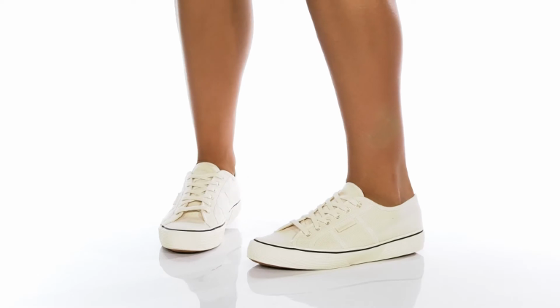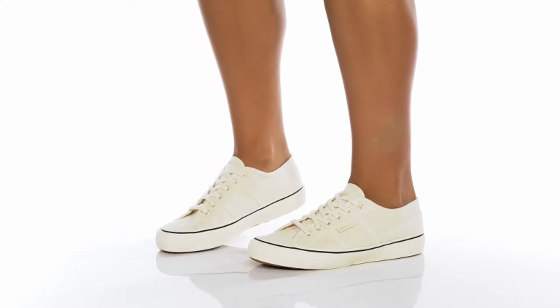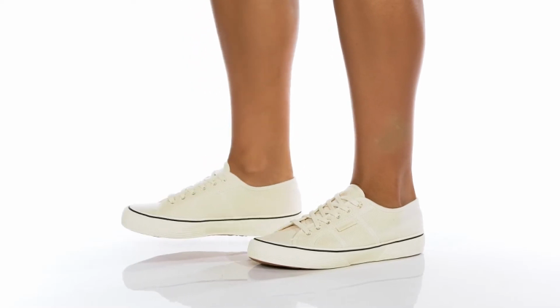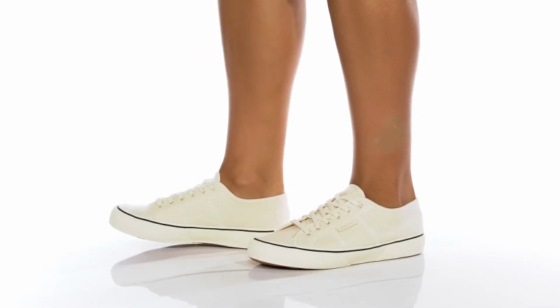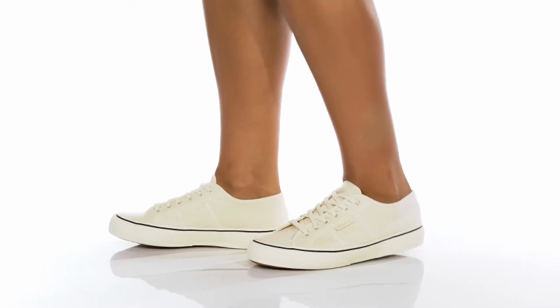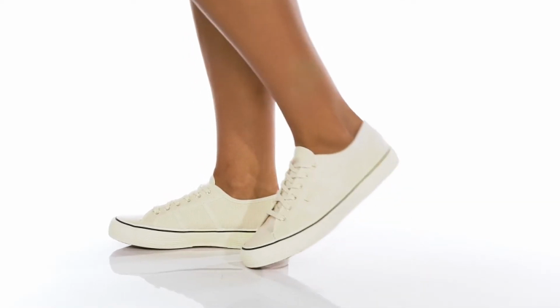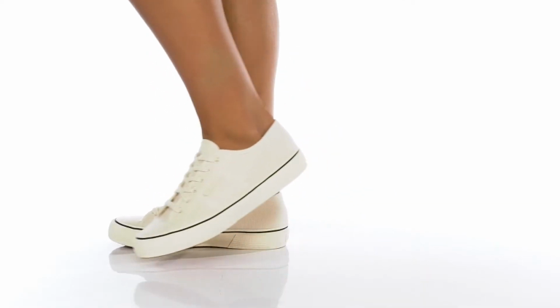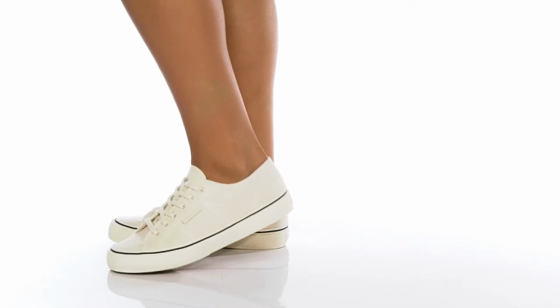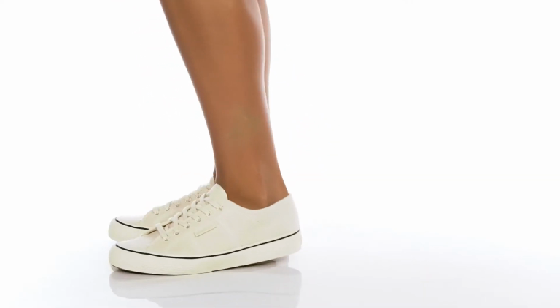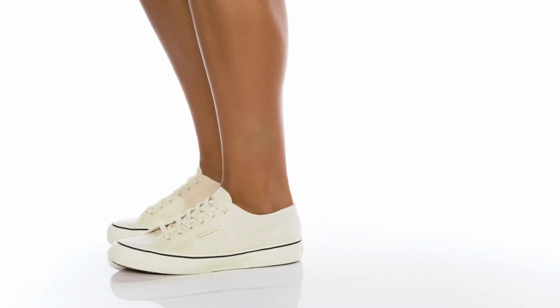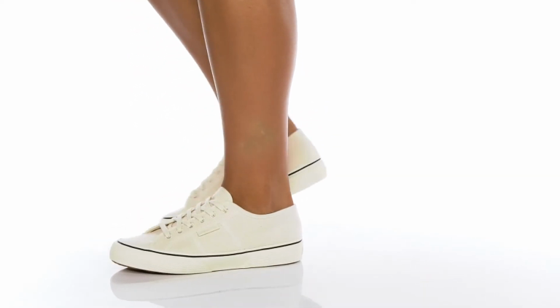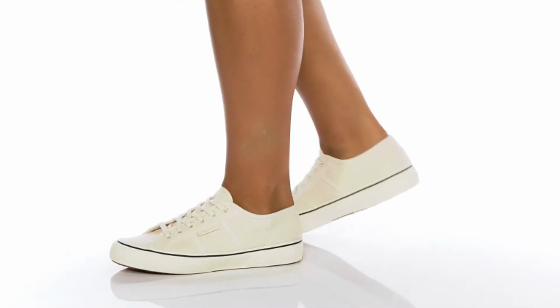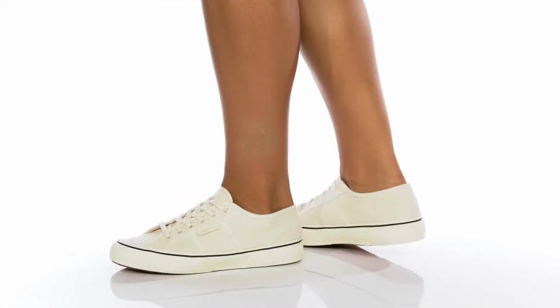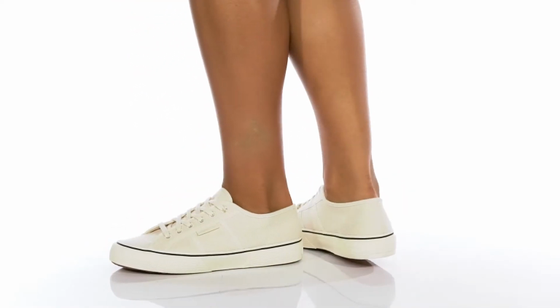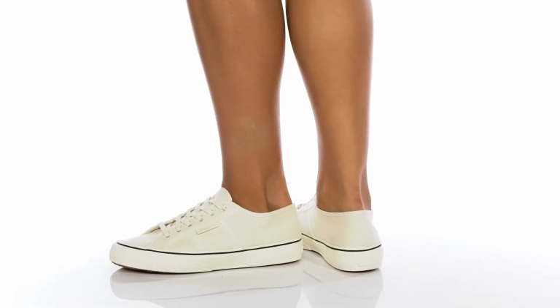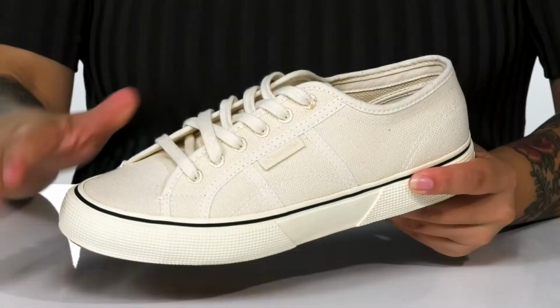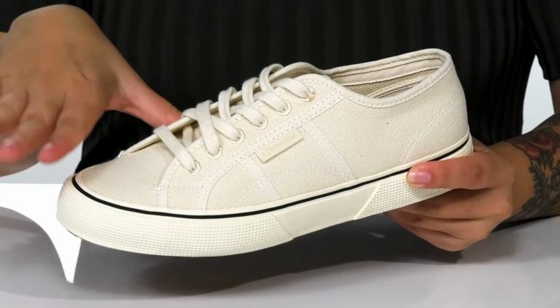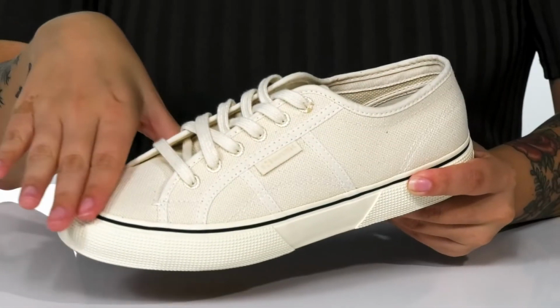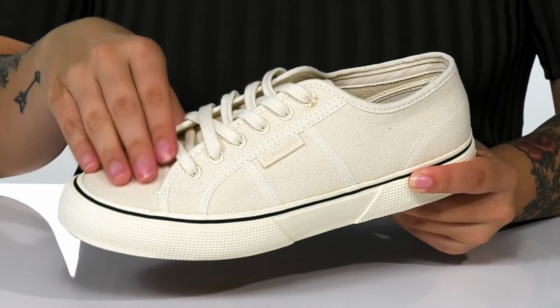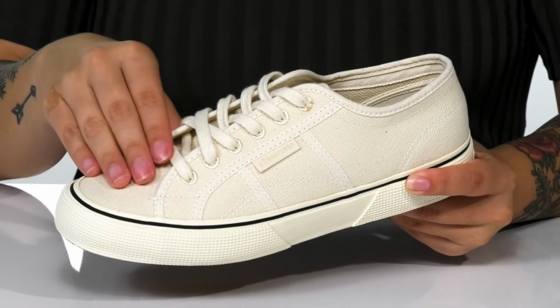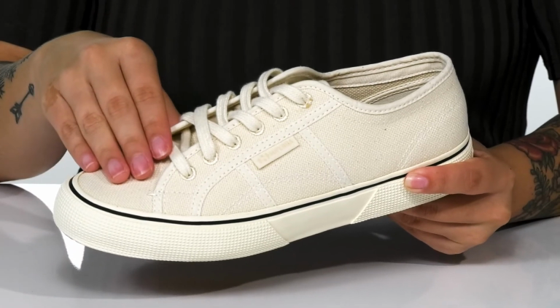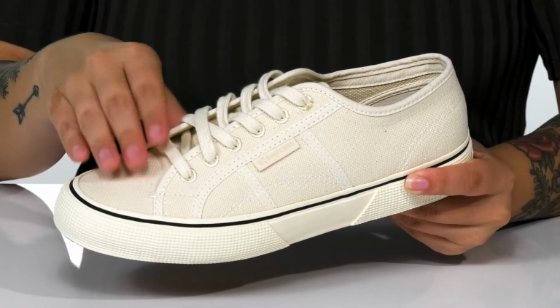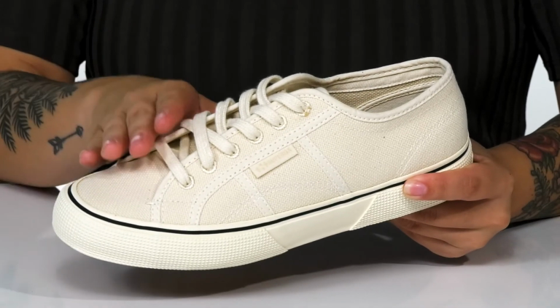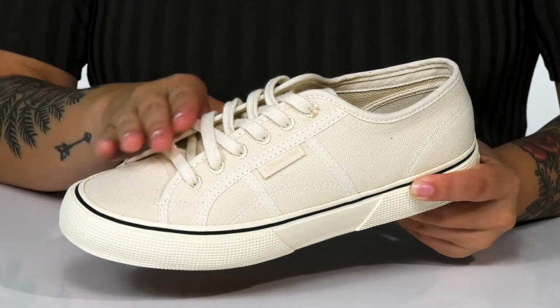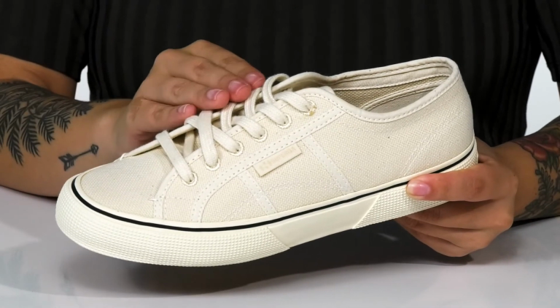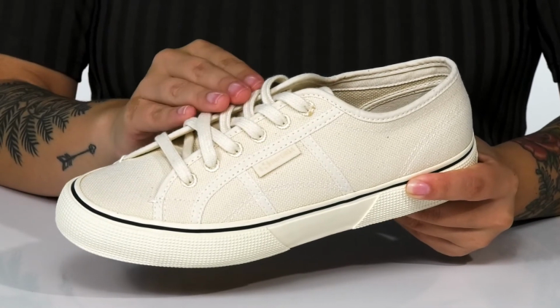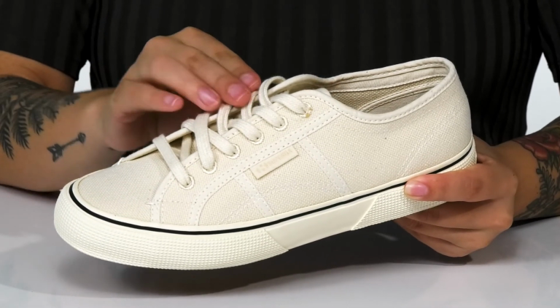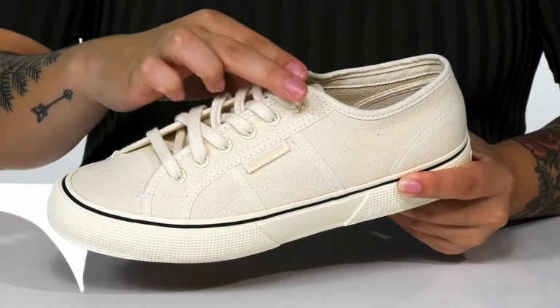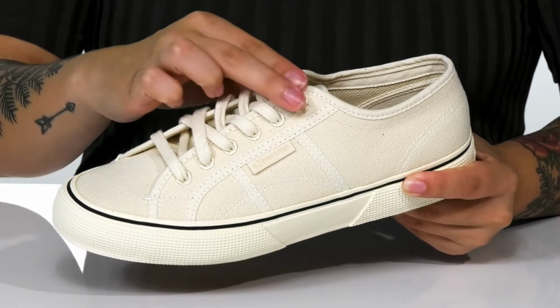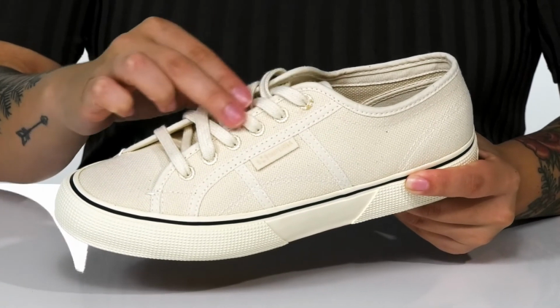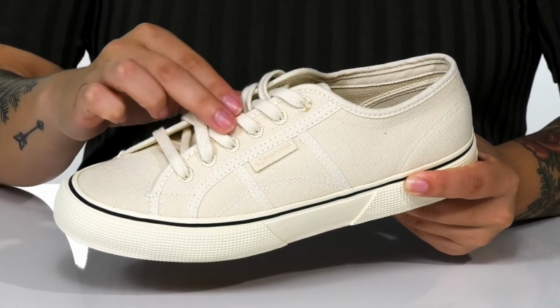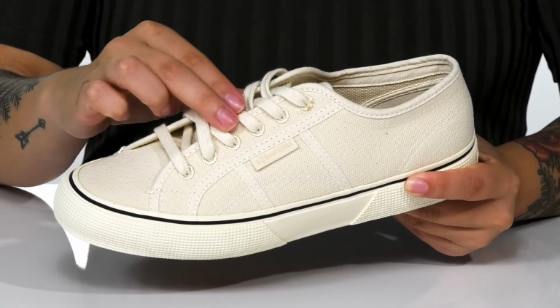Add this classic style by Superga to your casual look. There is a durable canvas upper with a lace-up closure that features stitched eyelets.